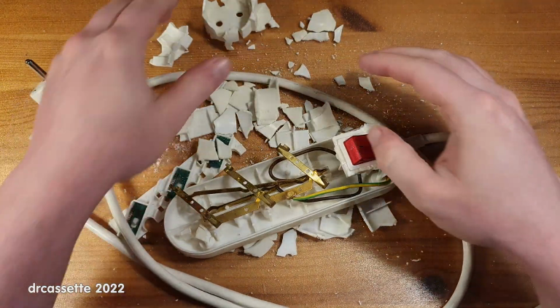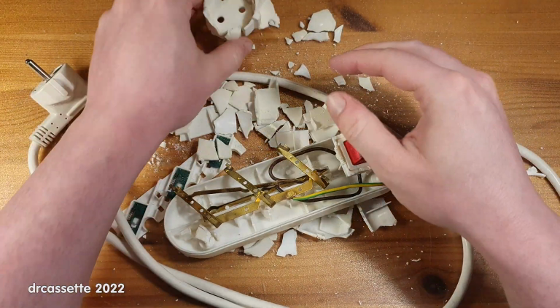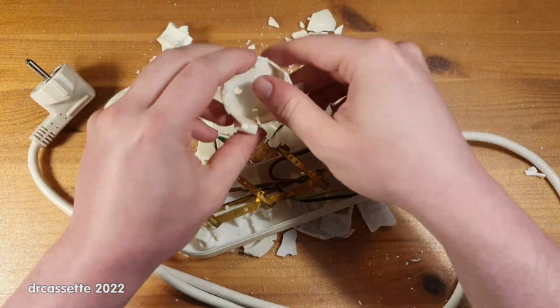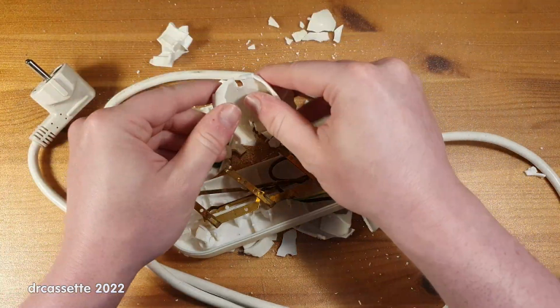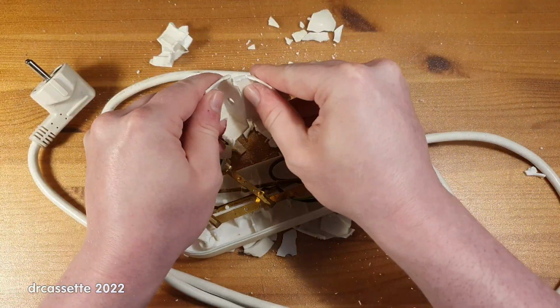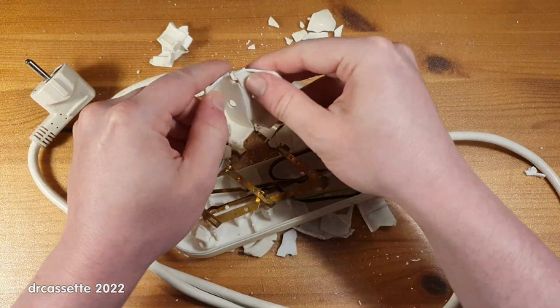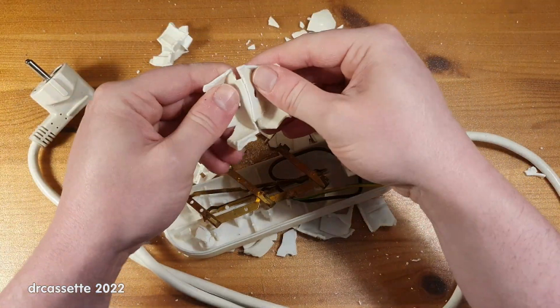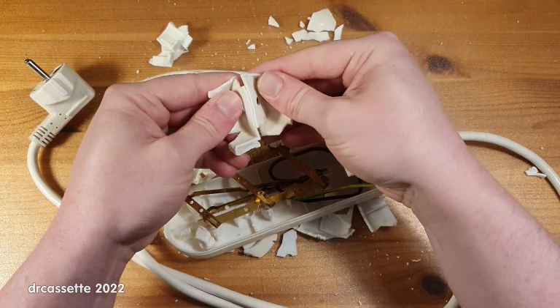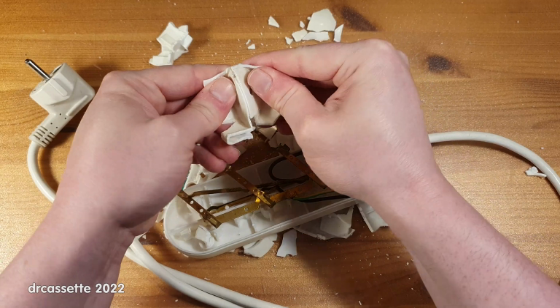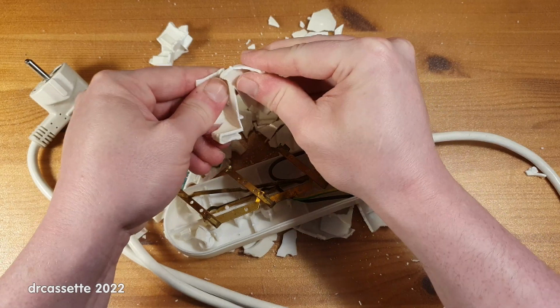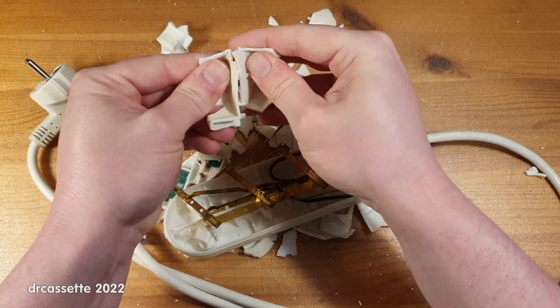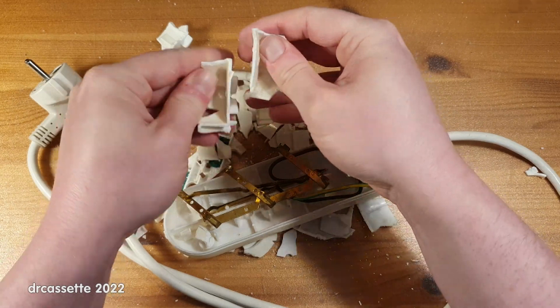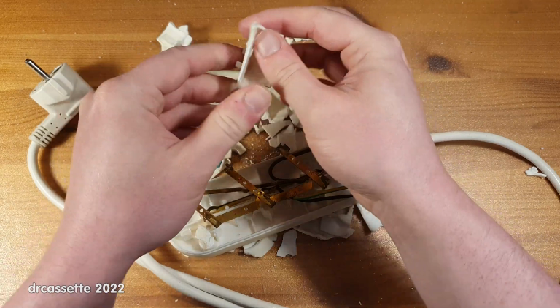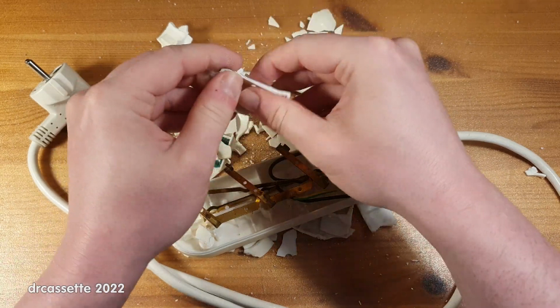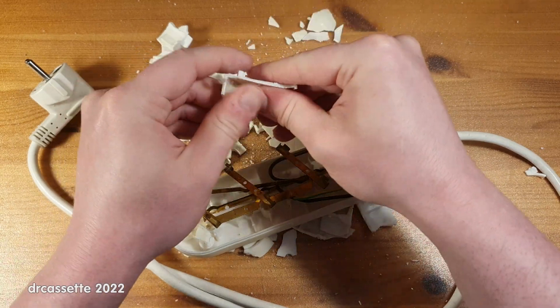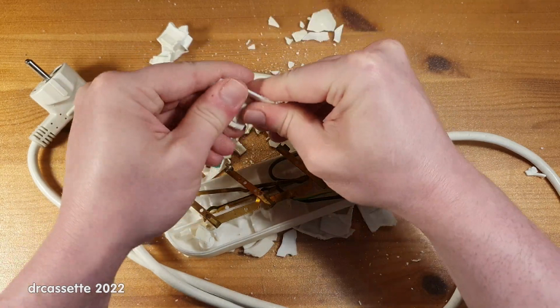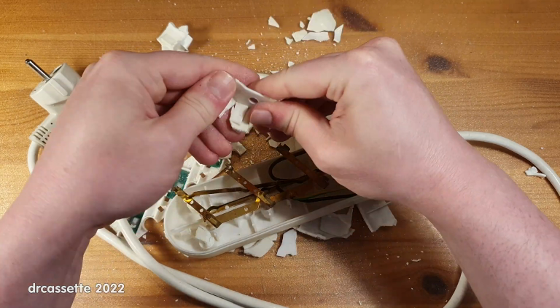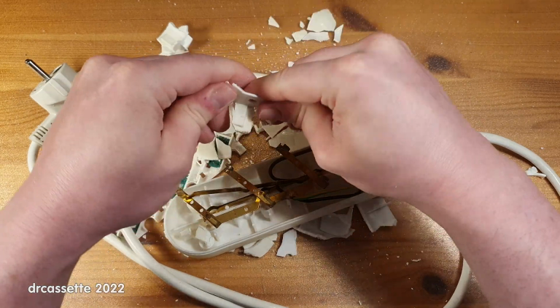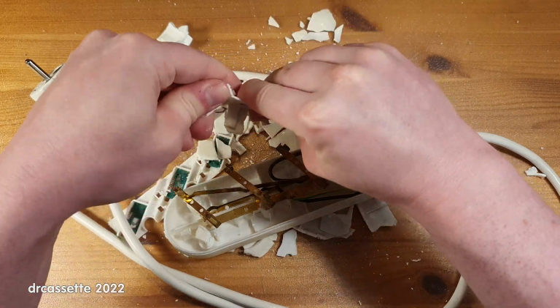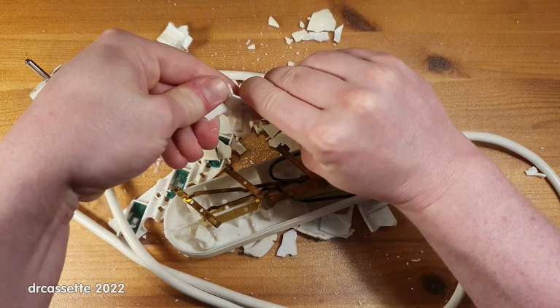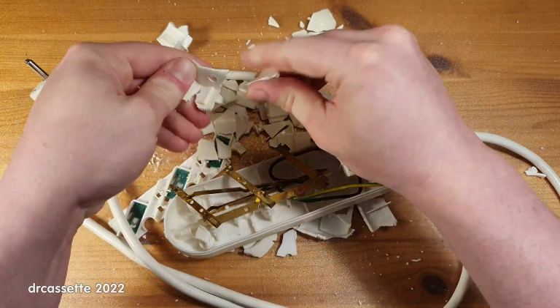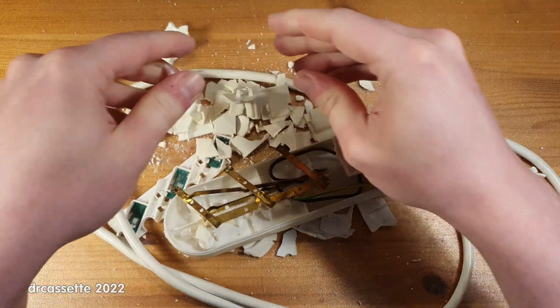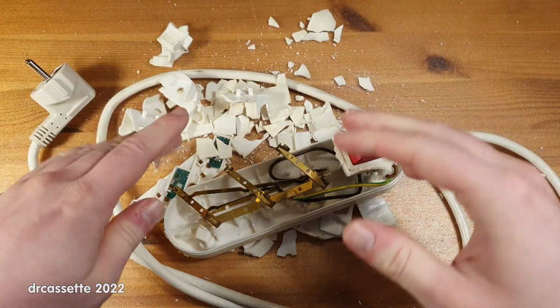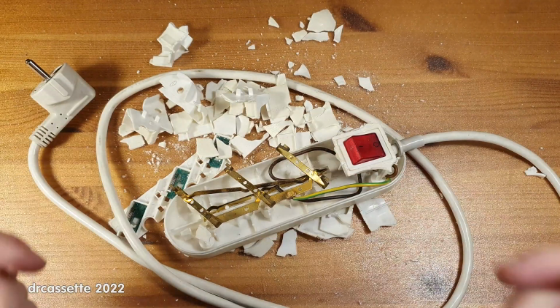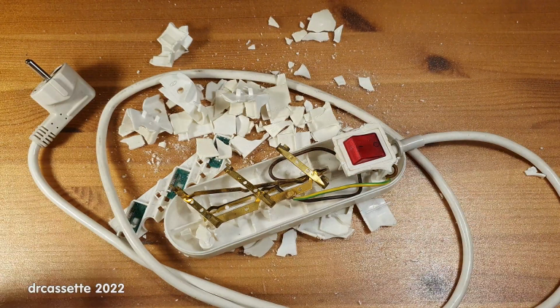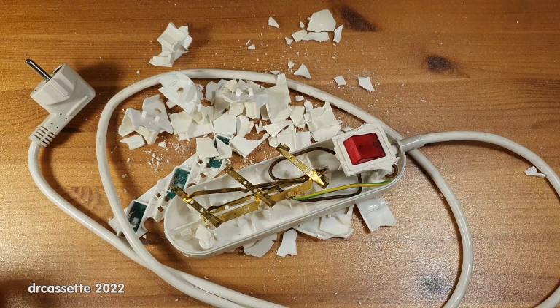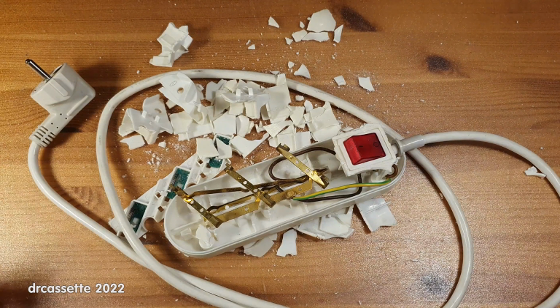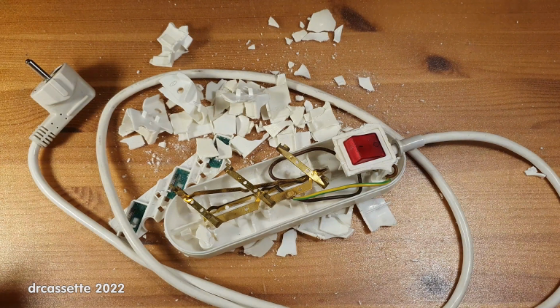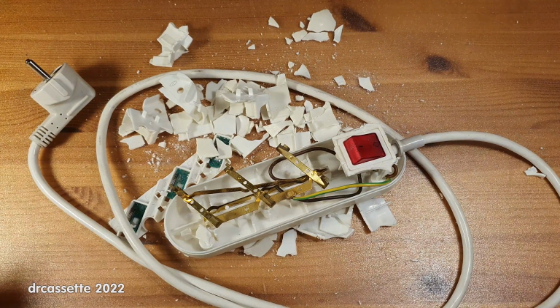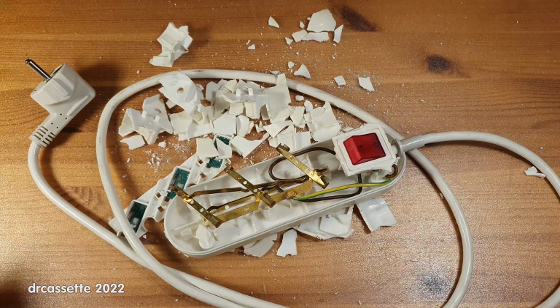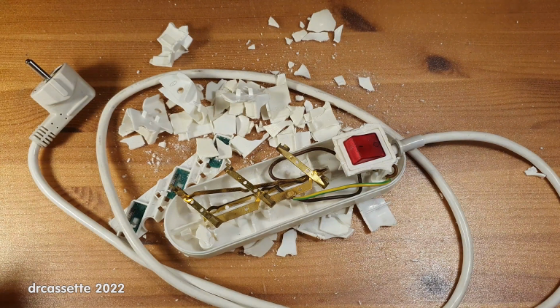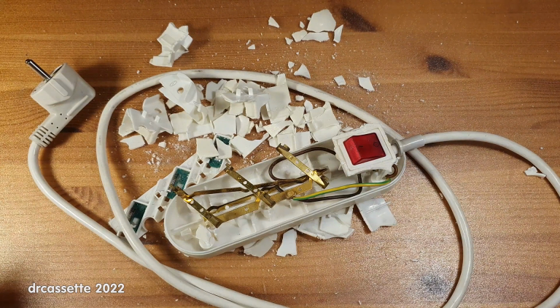There you have it — that is a fascinatingly brittle power bar. Thank you for watching.